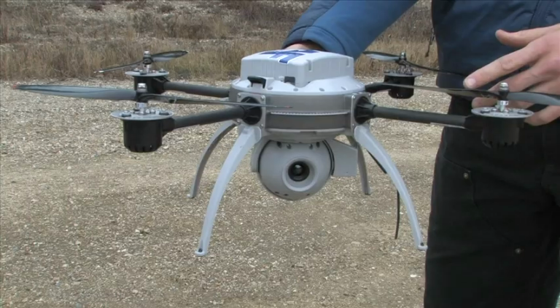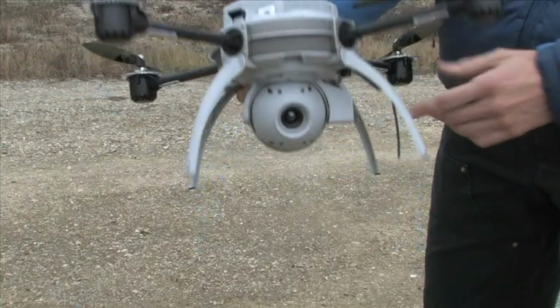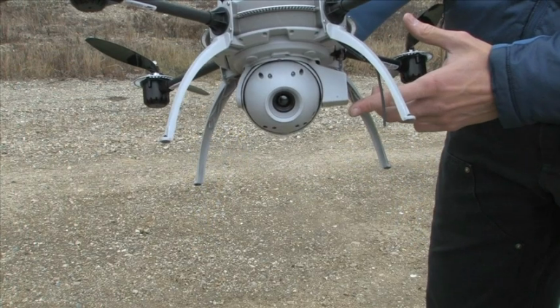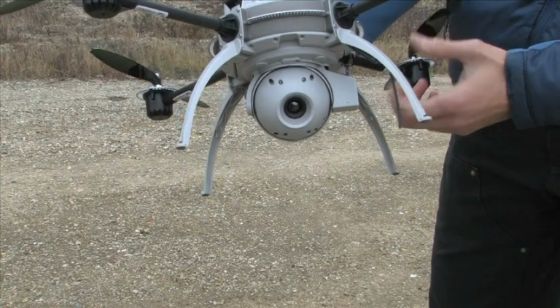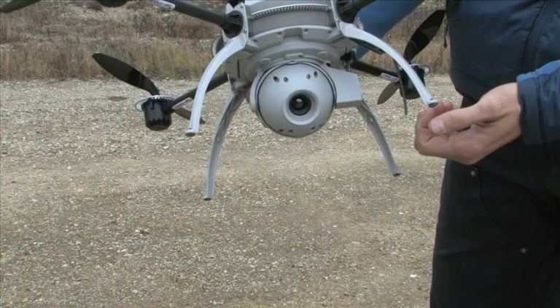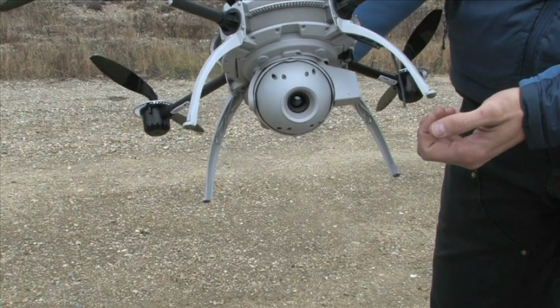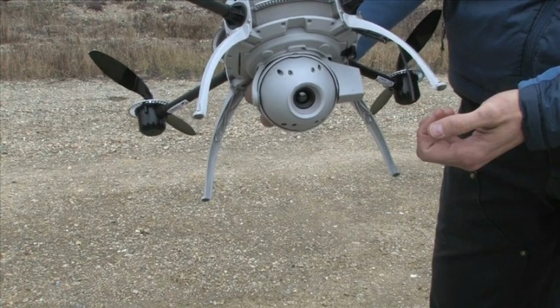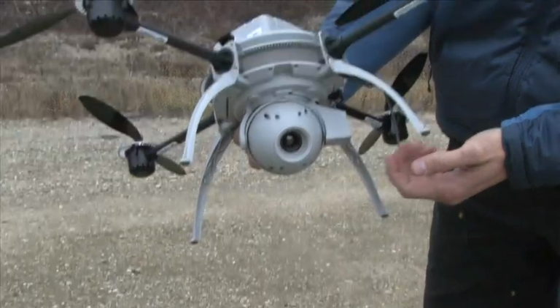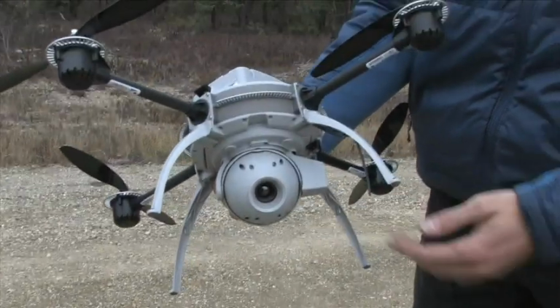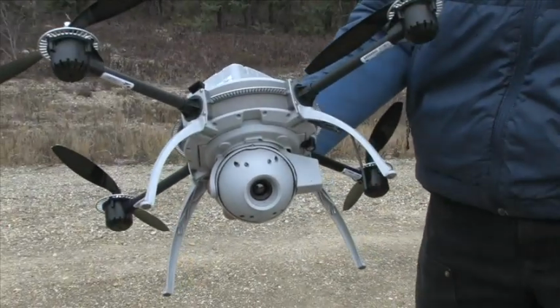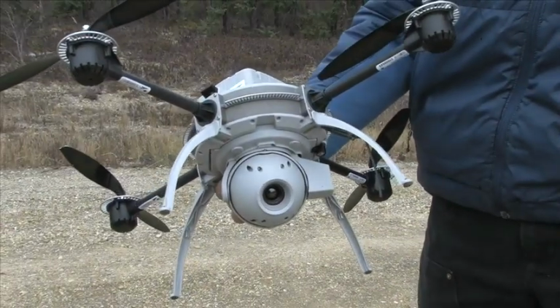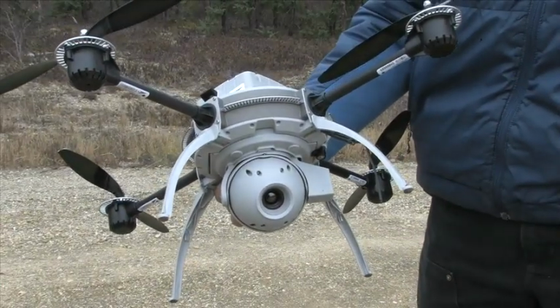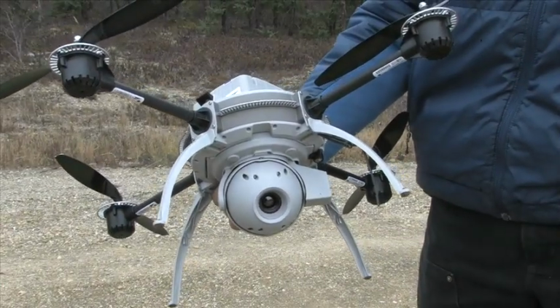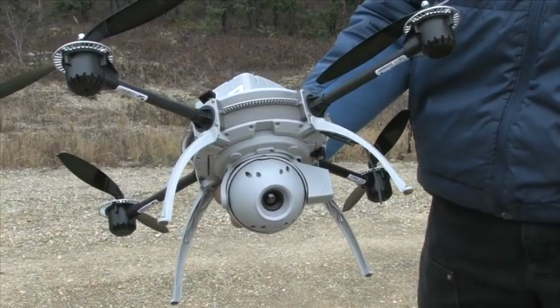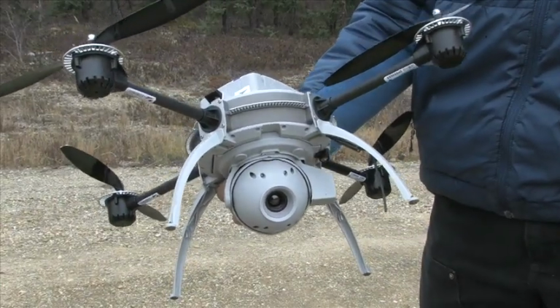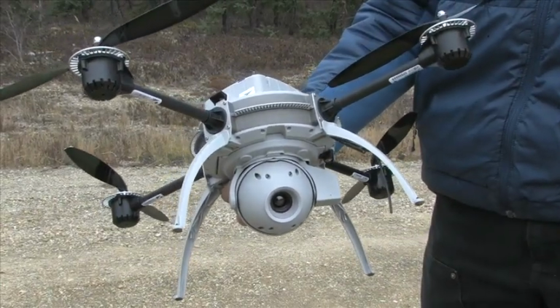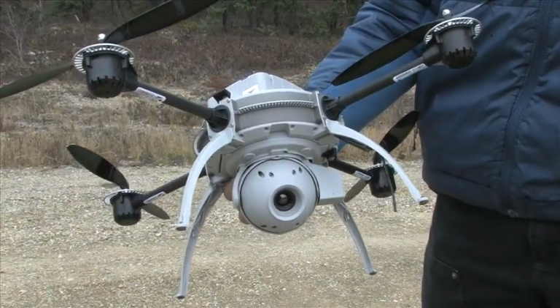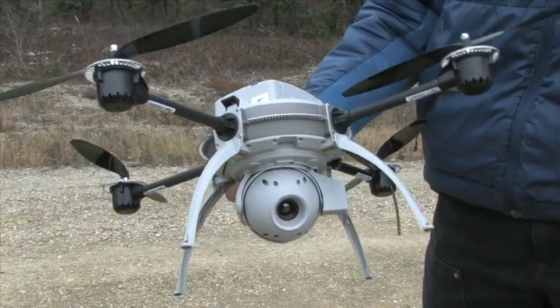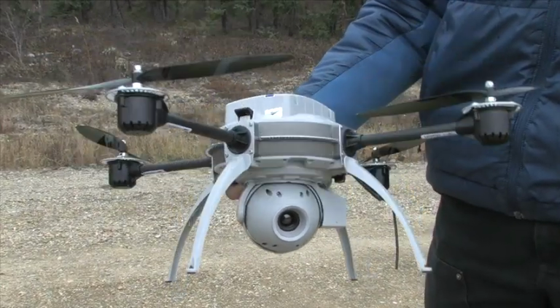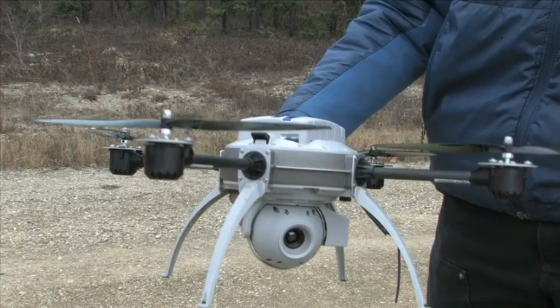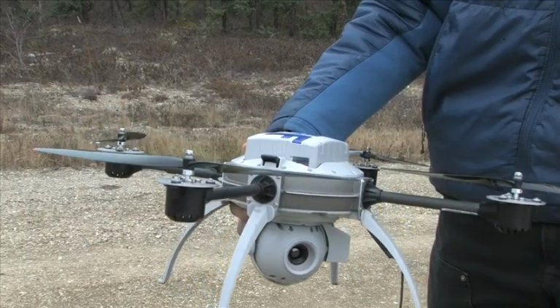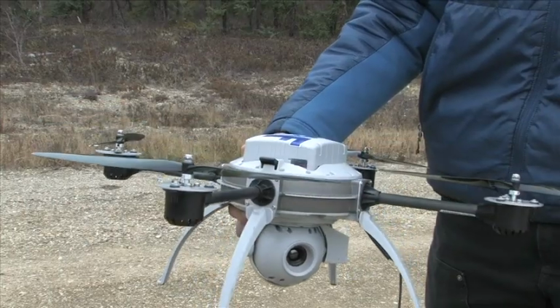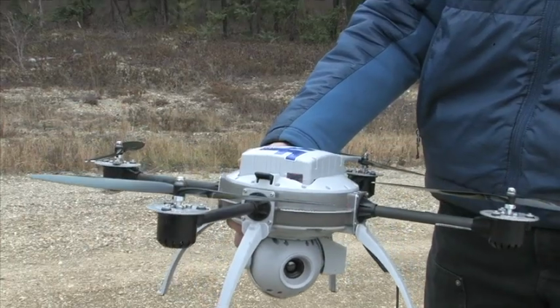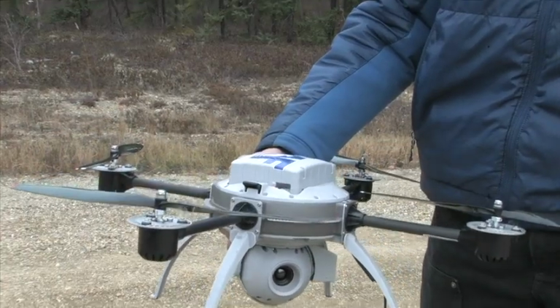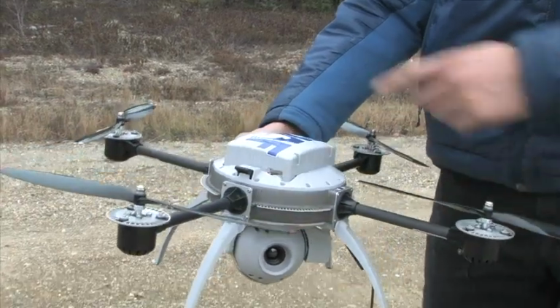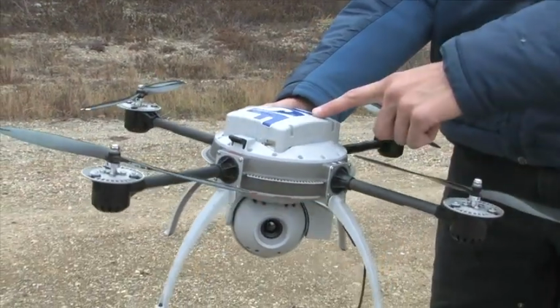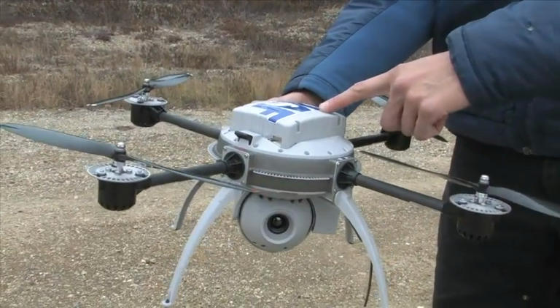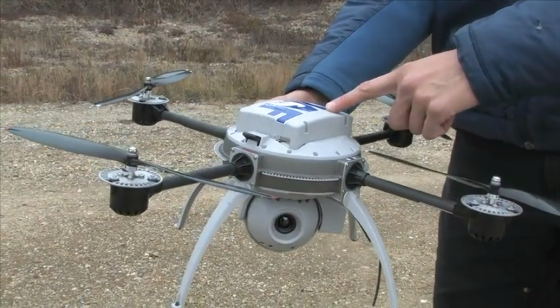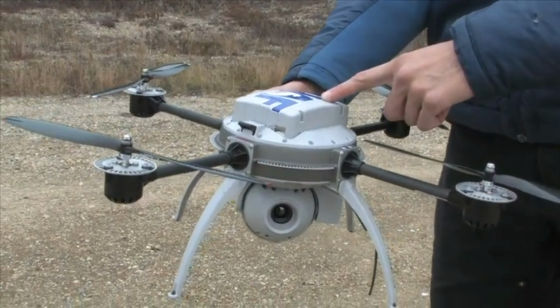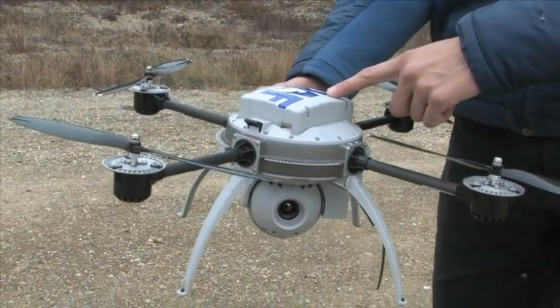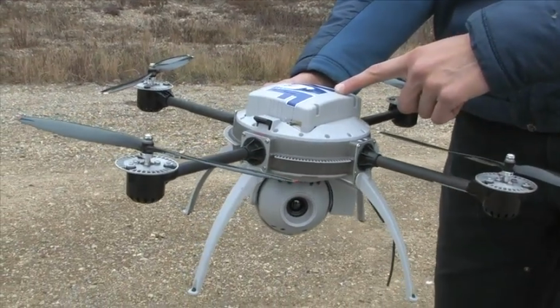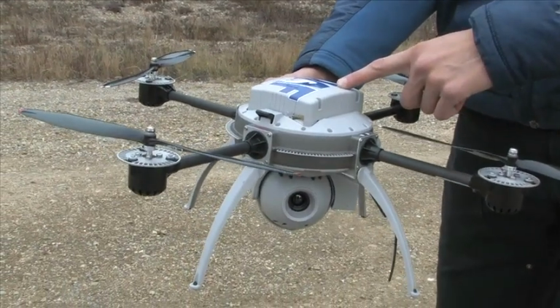This is the payload — just an electro-optical camera, pretty high definition, not awesome. This is the battery, which also has the GPS unit in it.